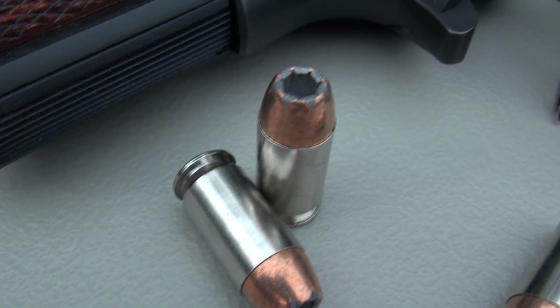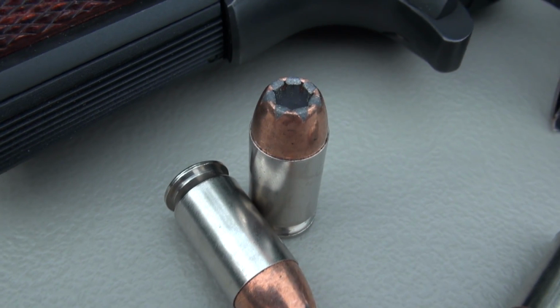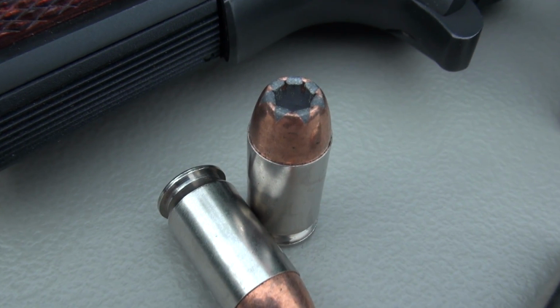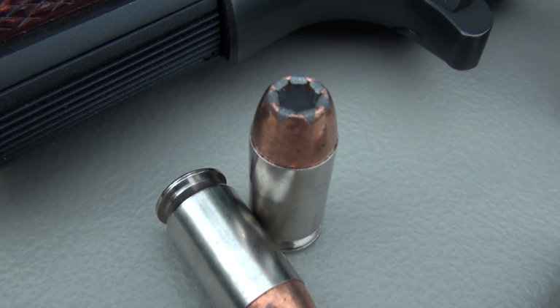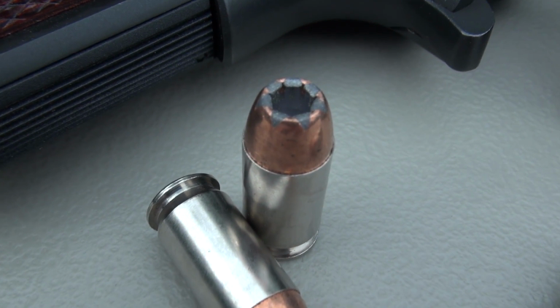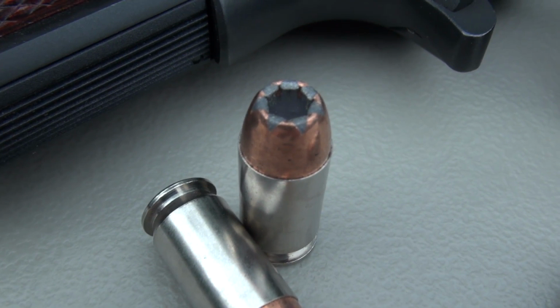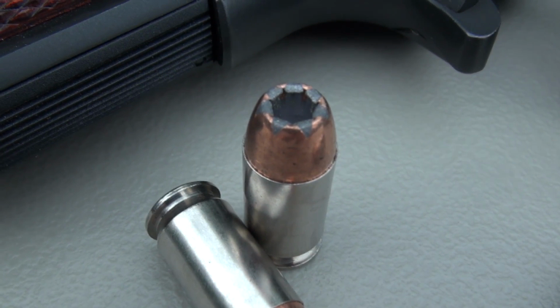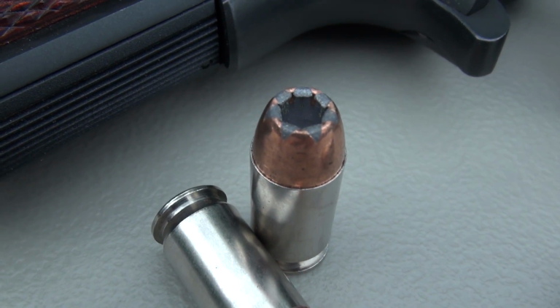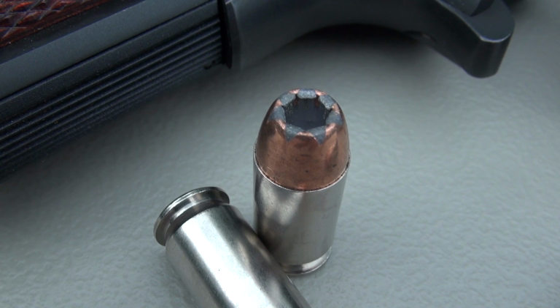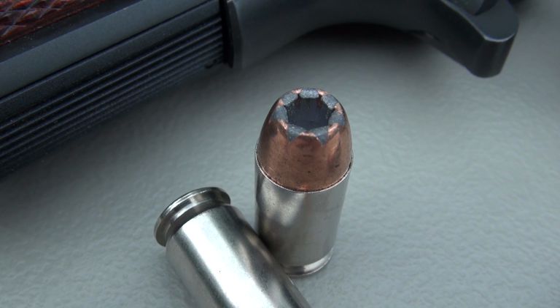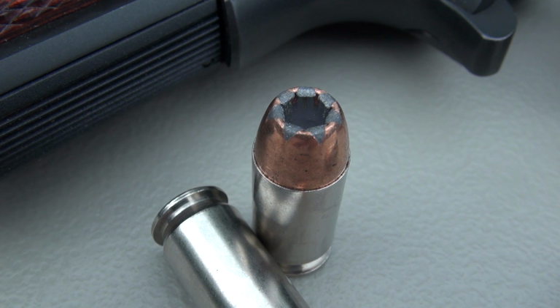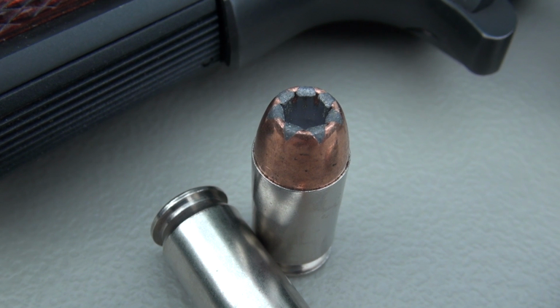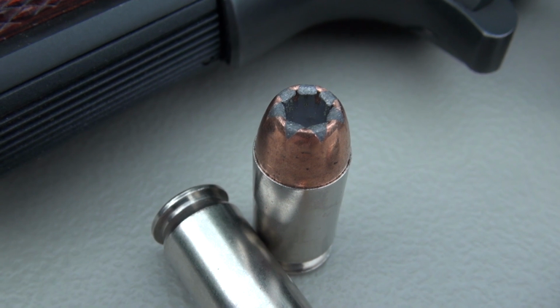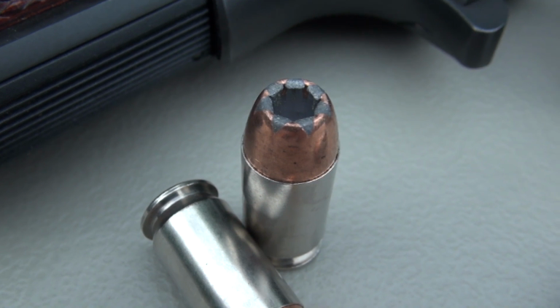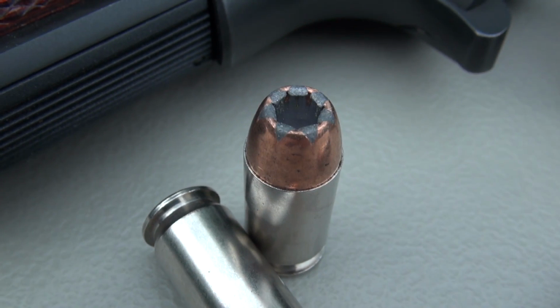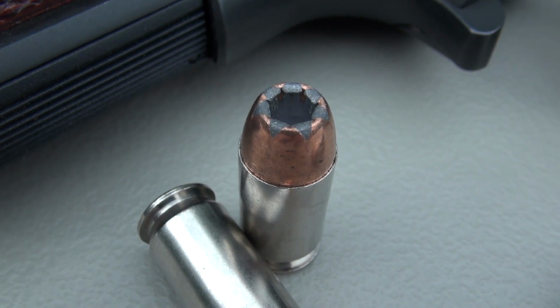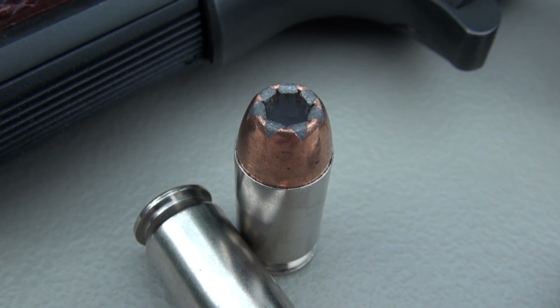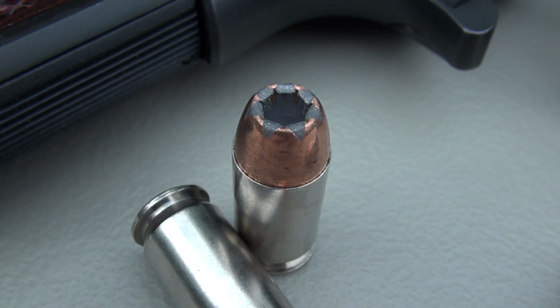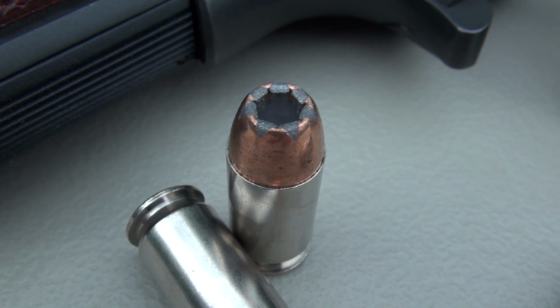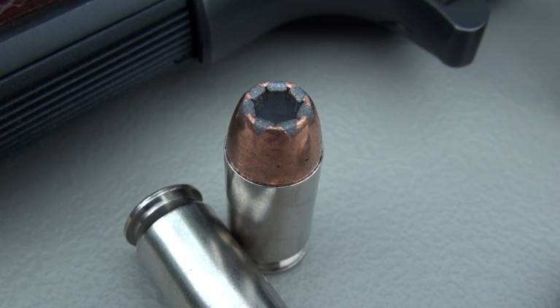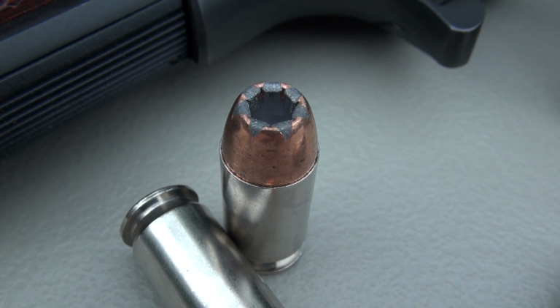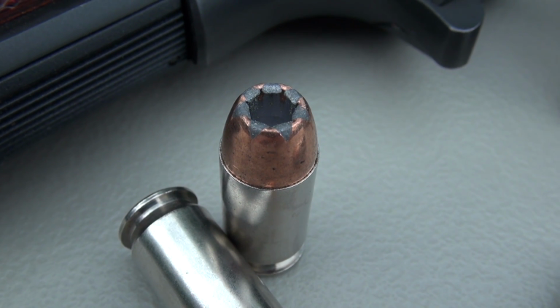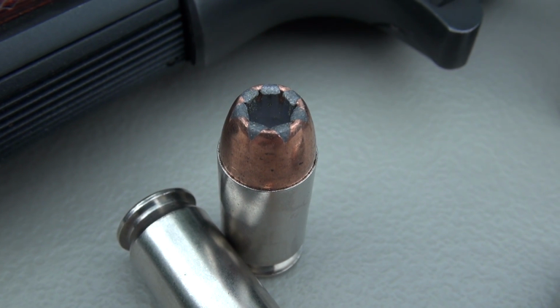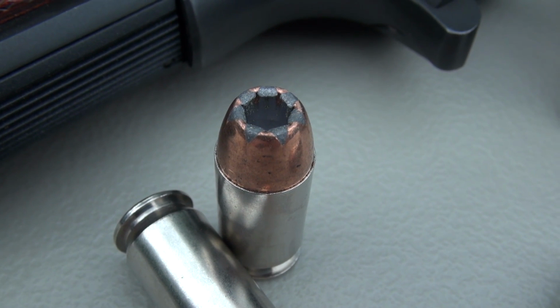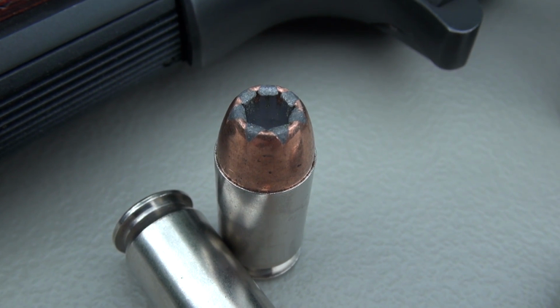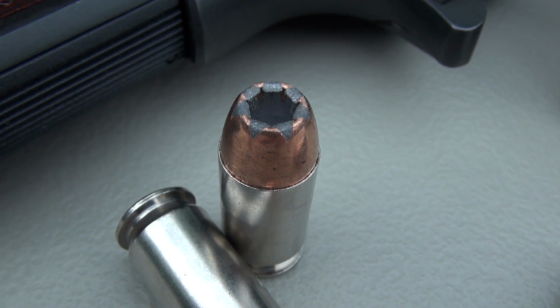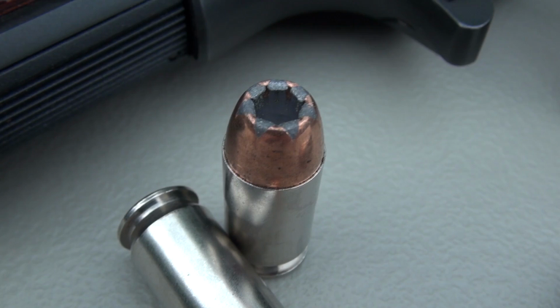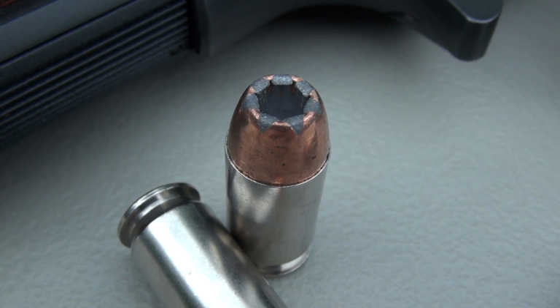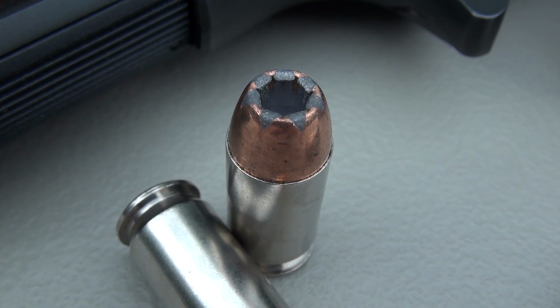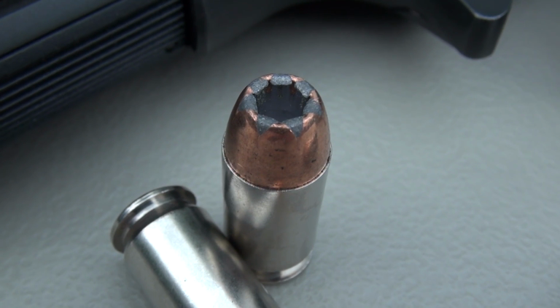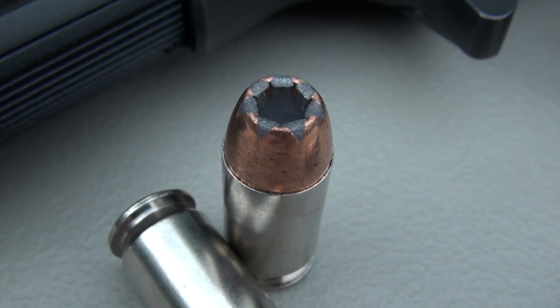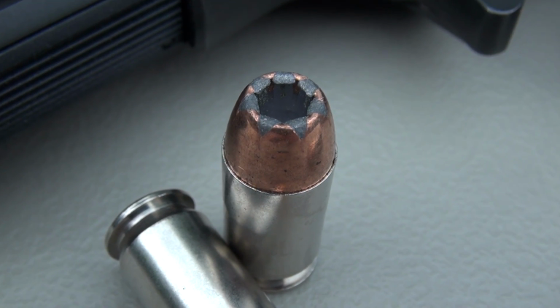It's a very mild shooting load, as you can see in those opening three shots. I'm going to line this up with the Simtest block, and I'll be shooting from a distance of 15 feet.